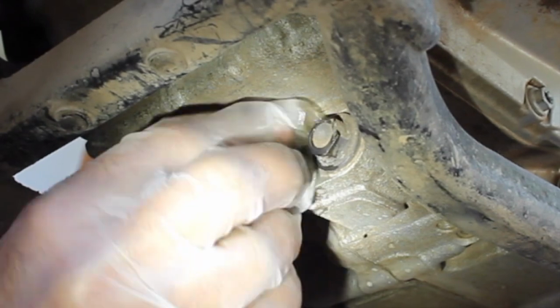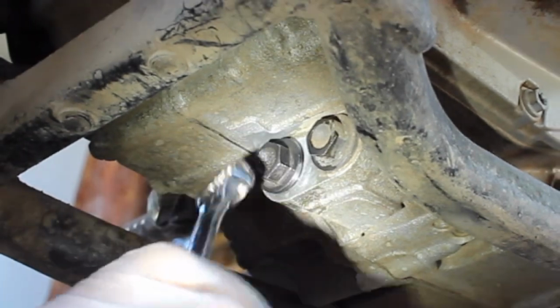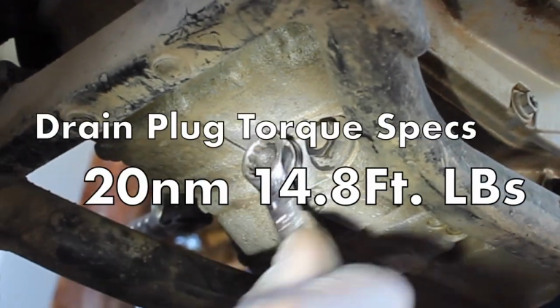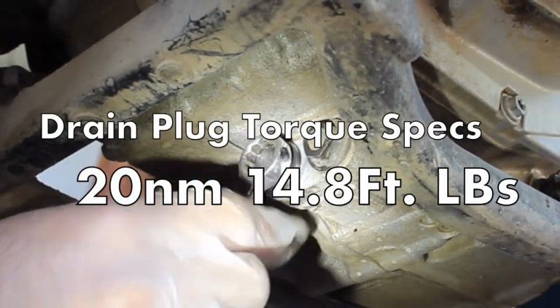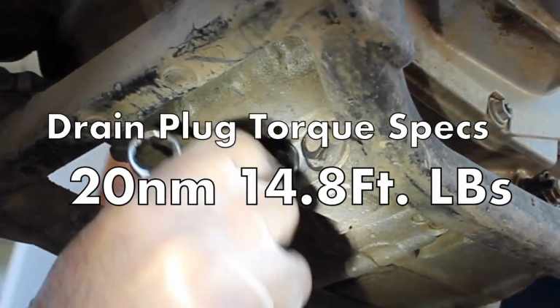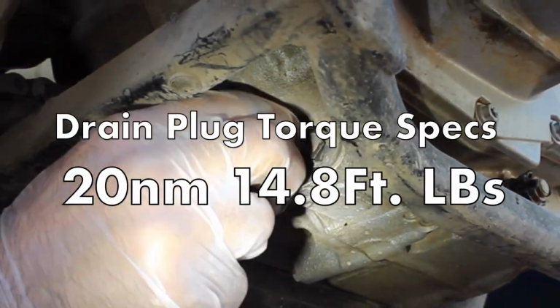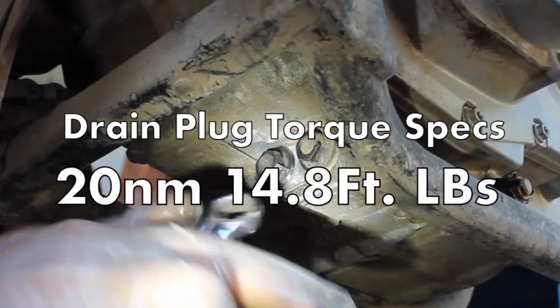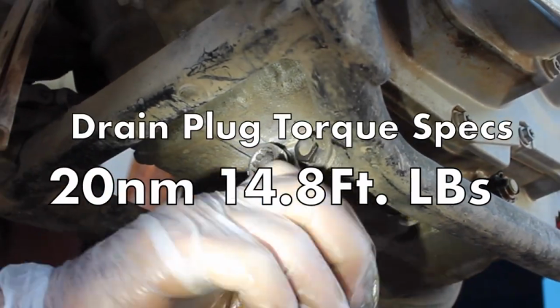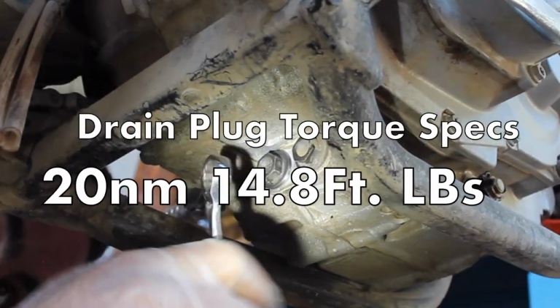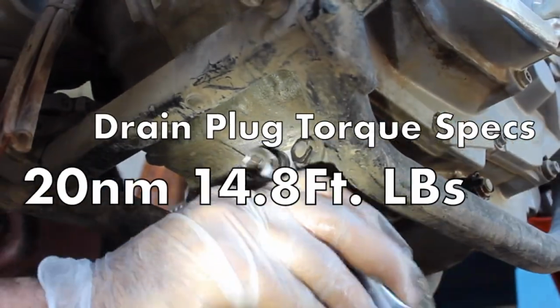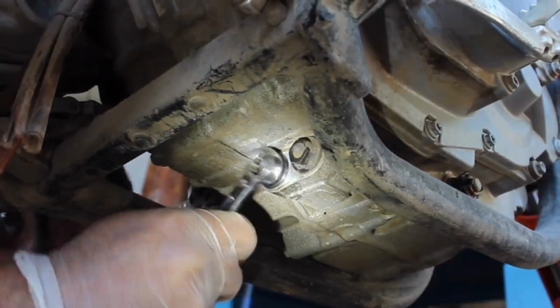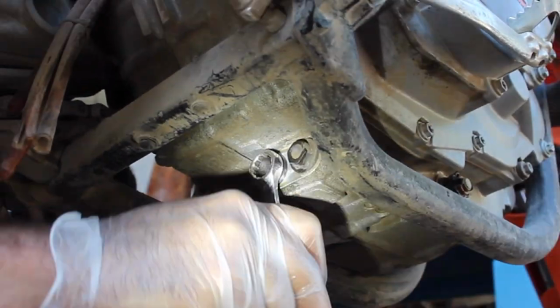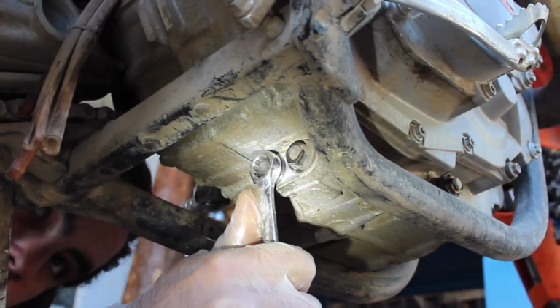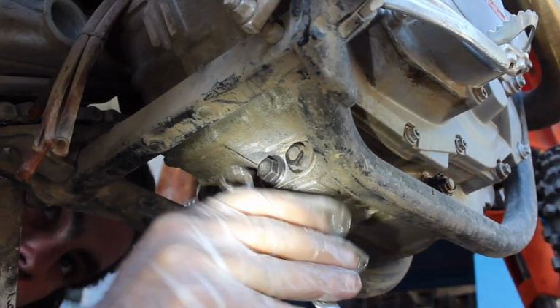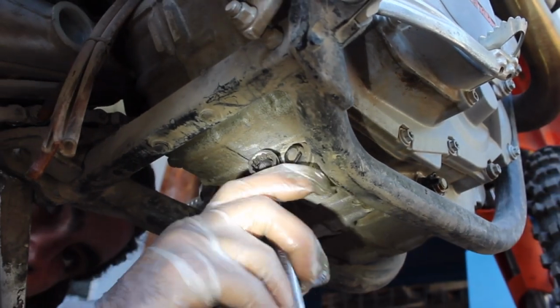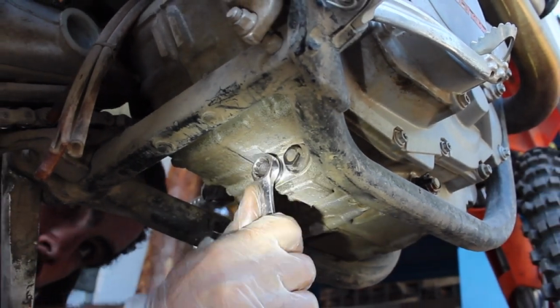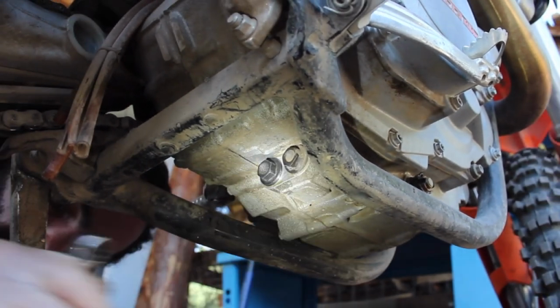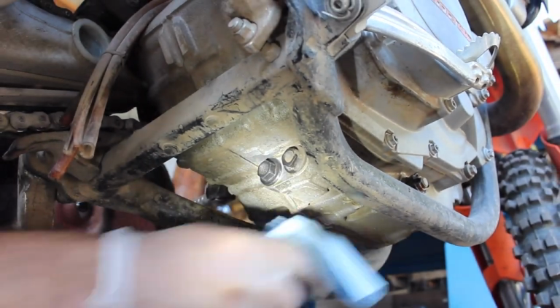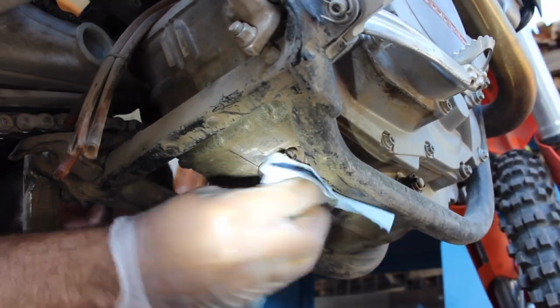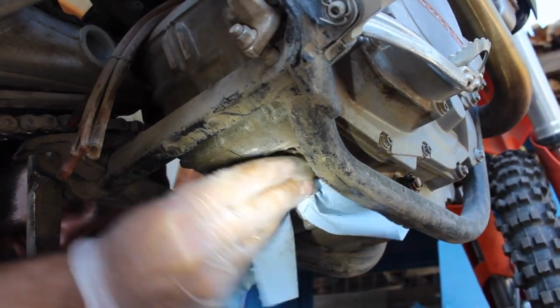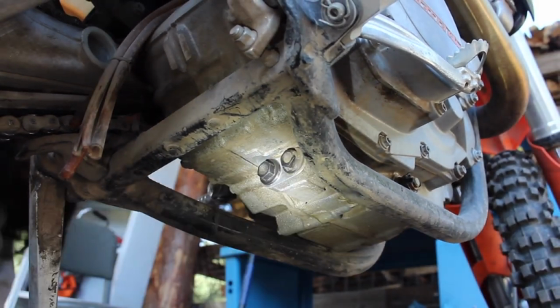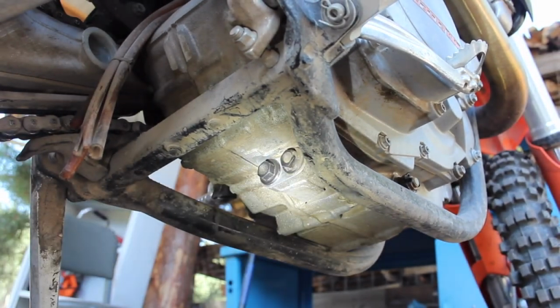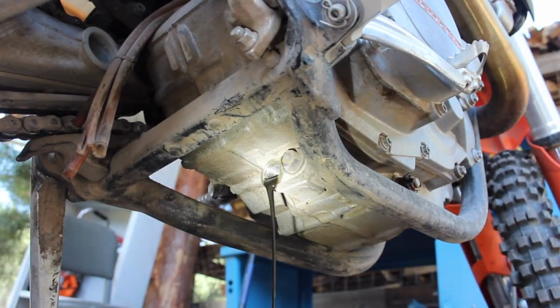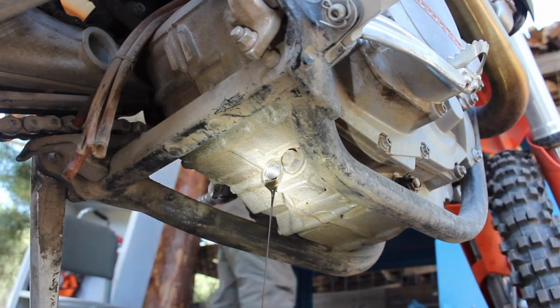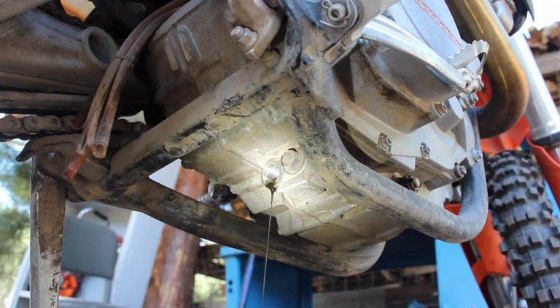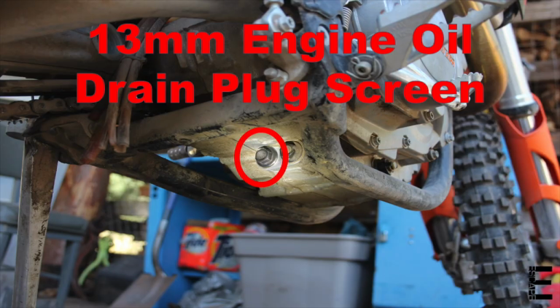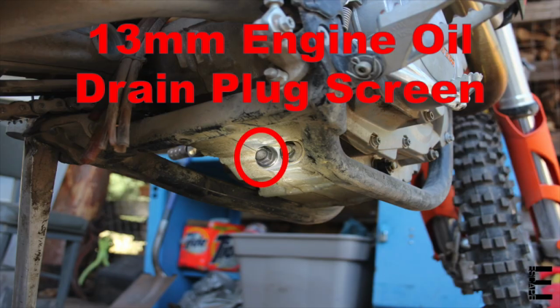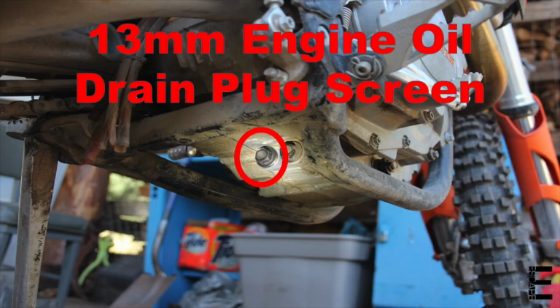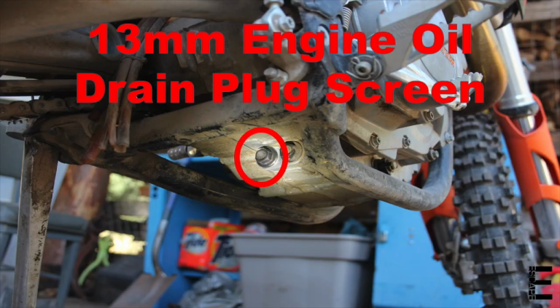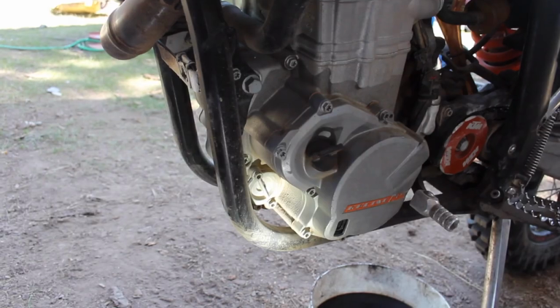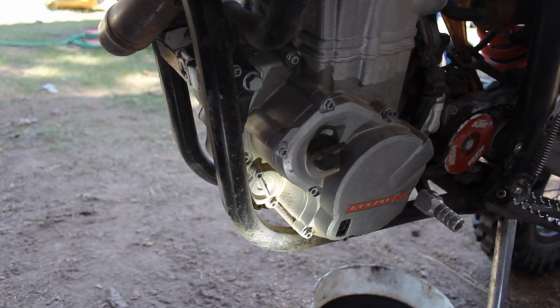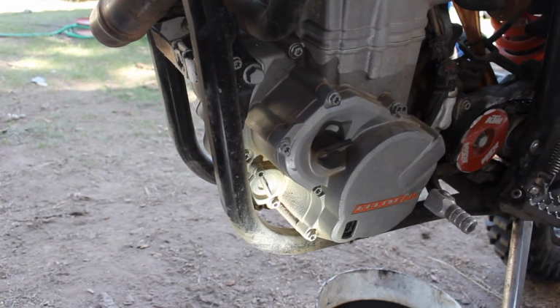Torque specs are only 20 newton meters or 14.8 foot pounds for this plug, so I just make sure it's good and tight with a small wrench and try to avoid over-torquing it with a big ratchet or impact. With the oil drained and the drain plug reinstalled, it's time to locate the oil filter housing.